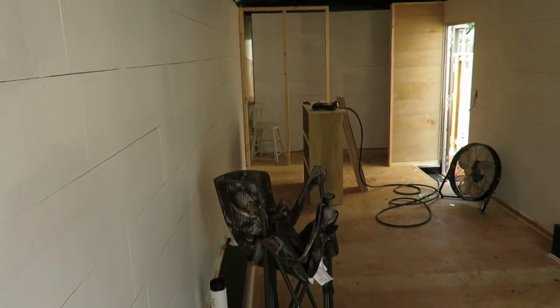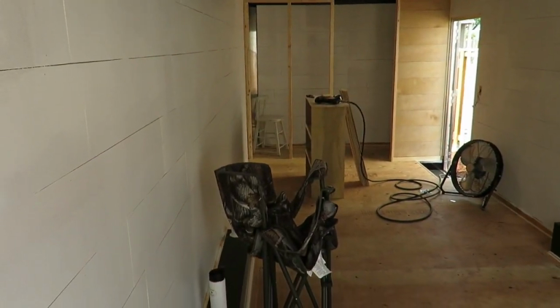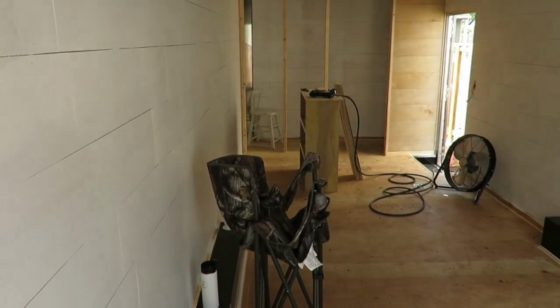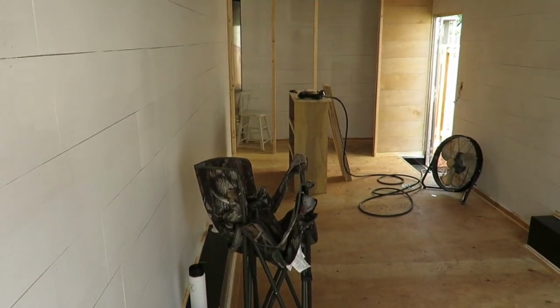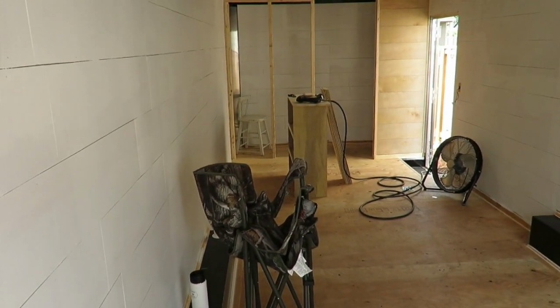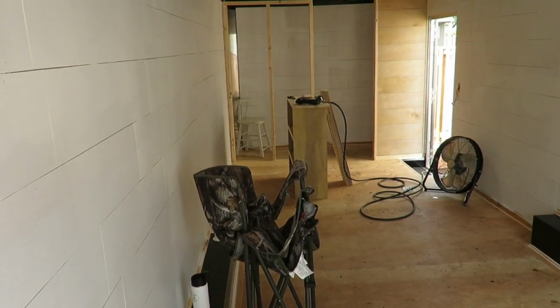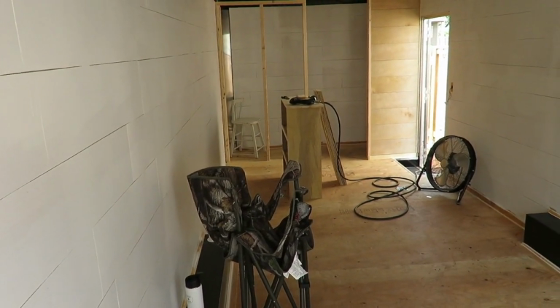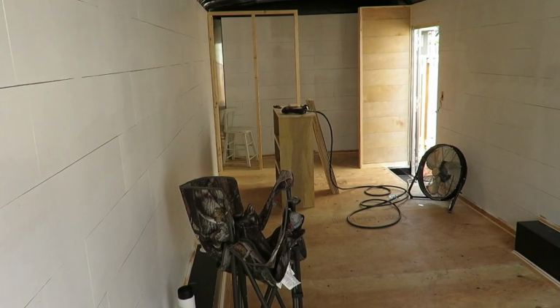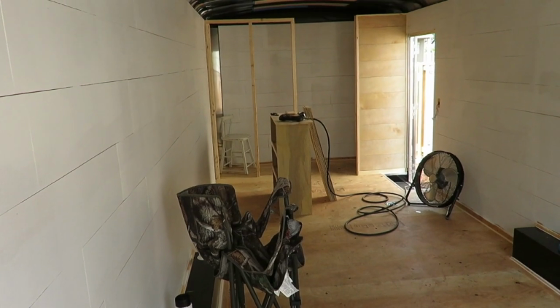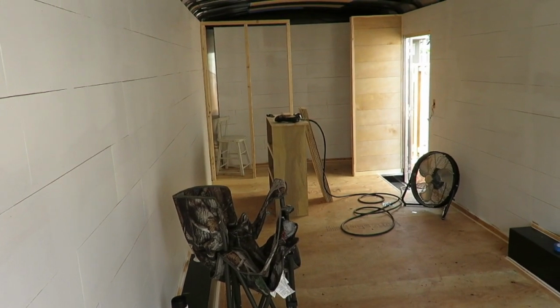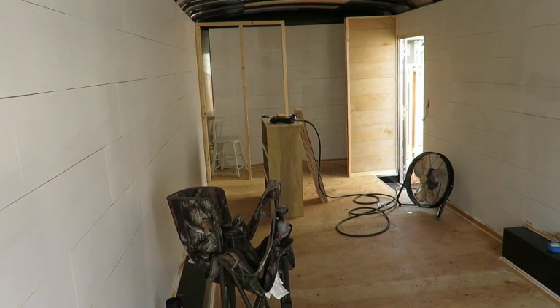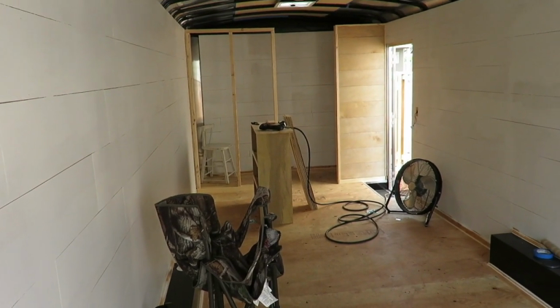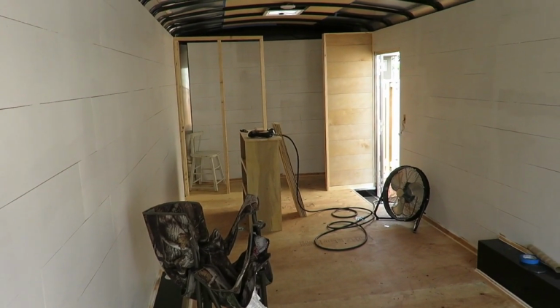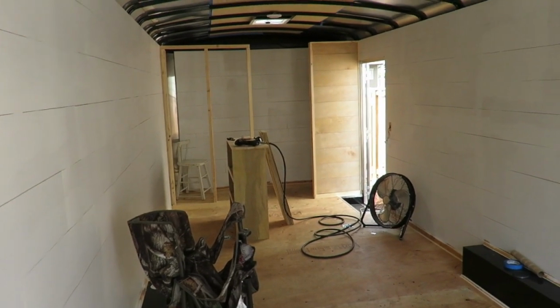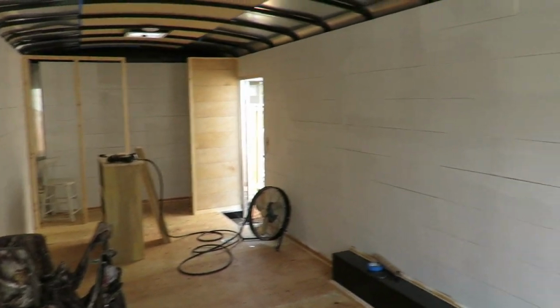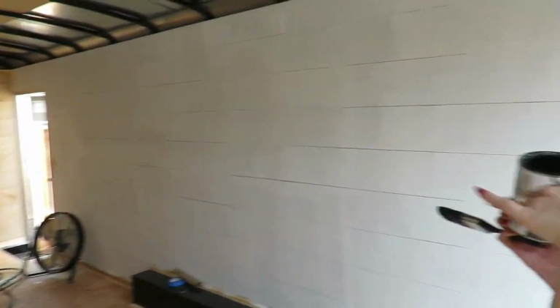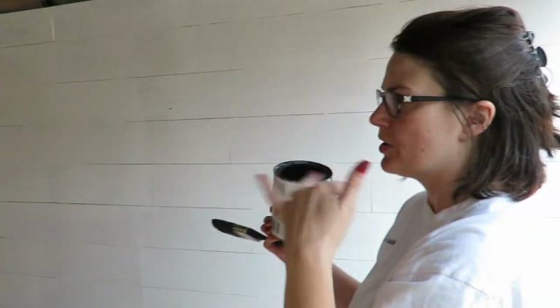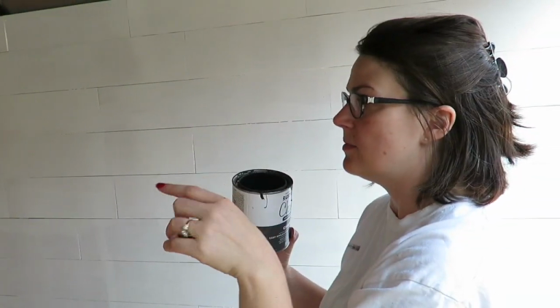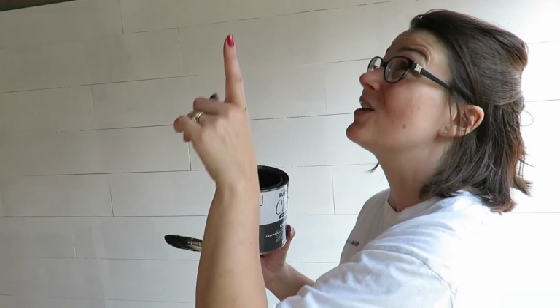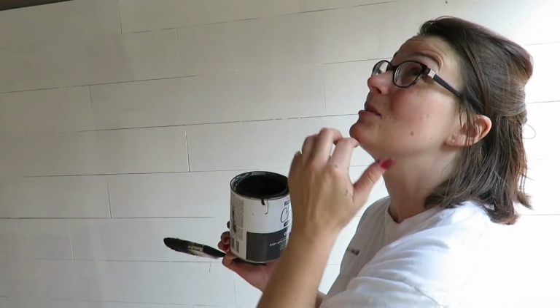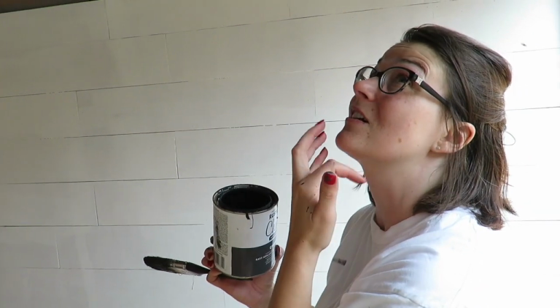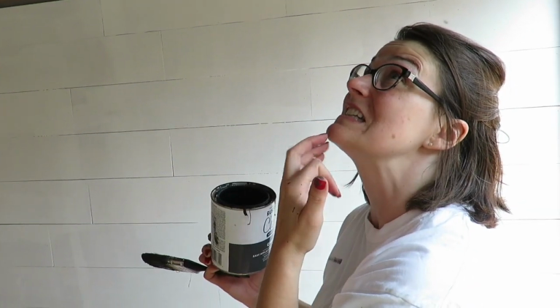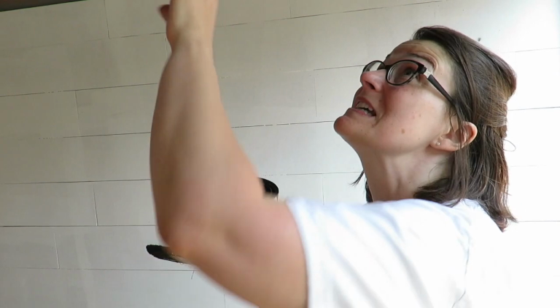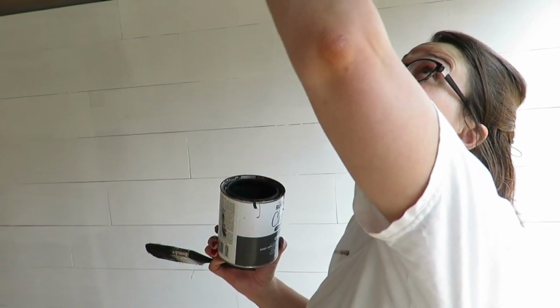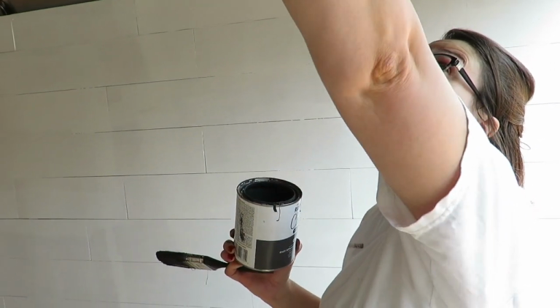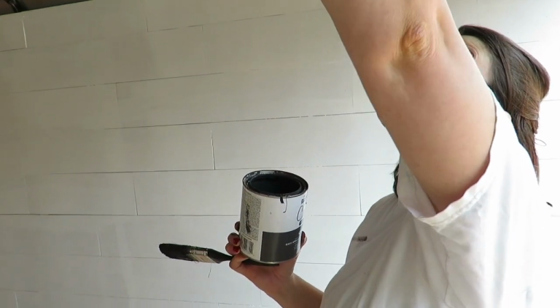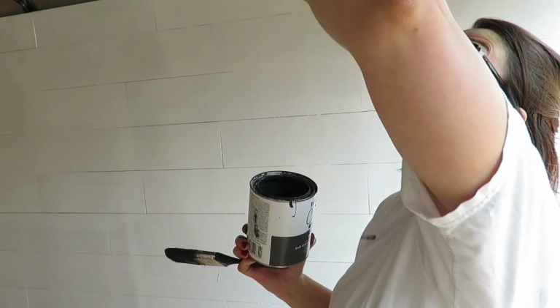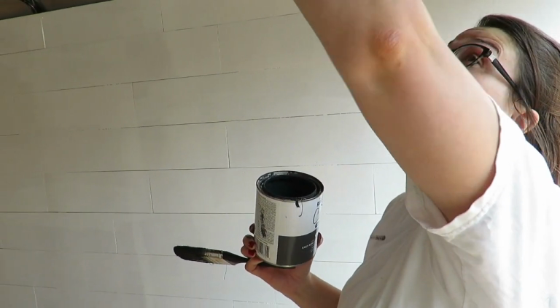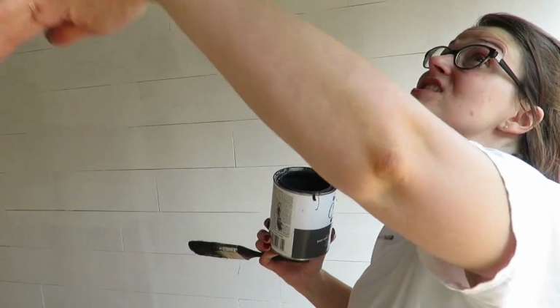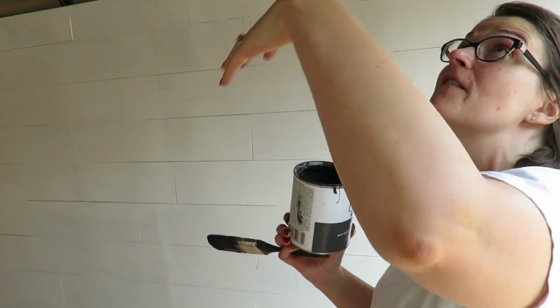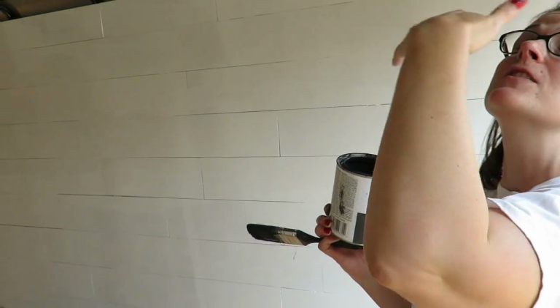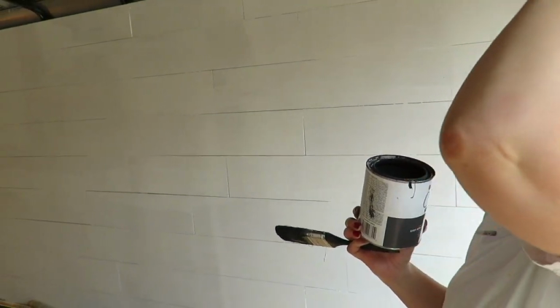We're going to paint the little chair. And then those two will be lacquered — or clear coated. But I don't think I'm going to clear coat this because I like that soft look of it.